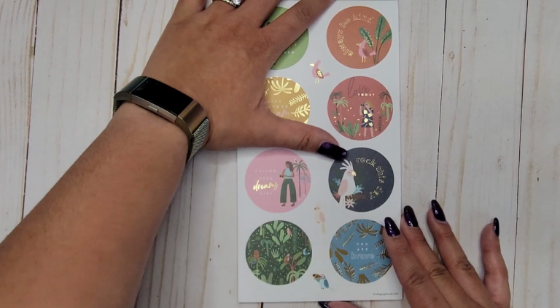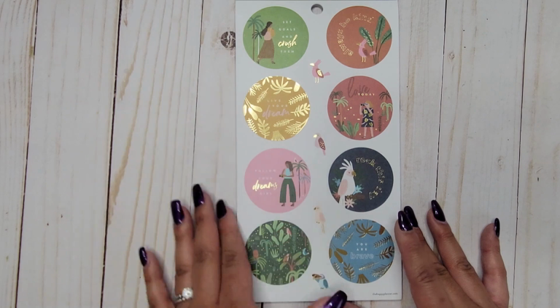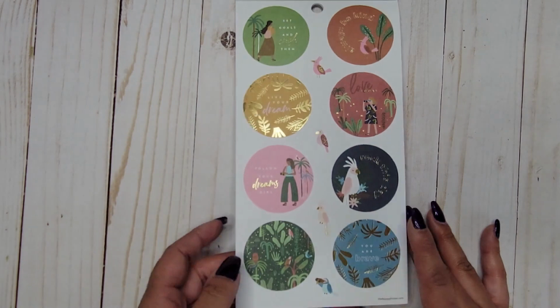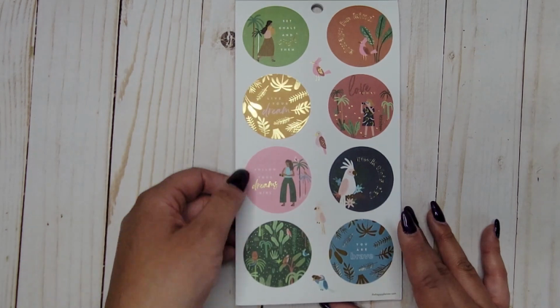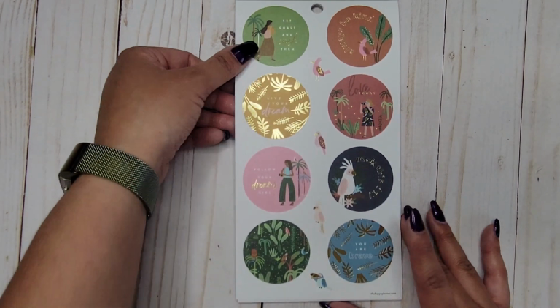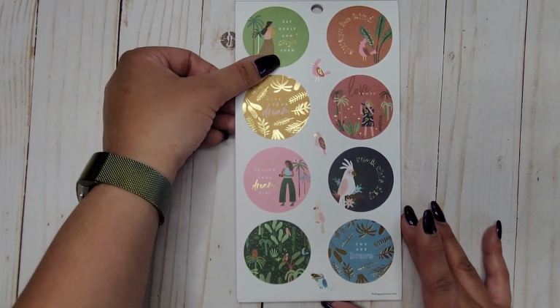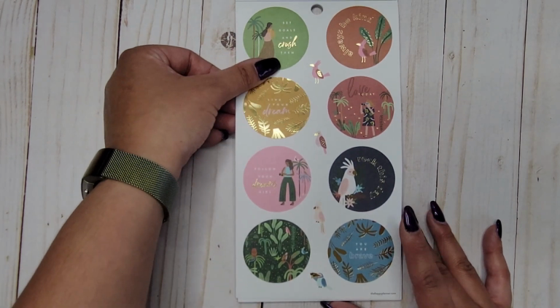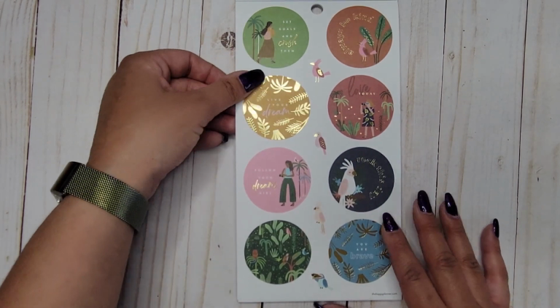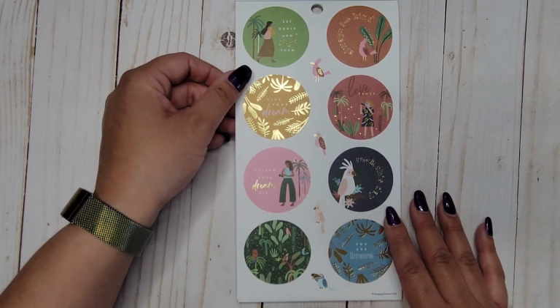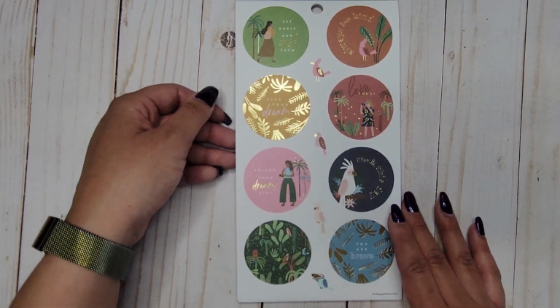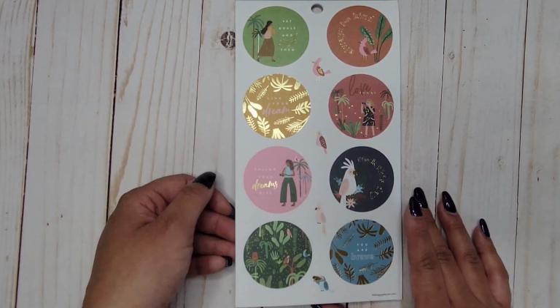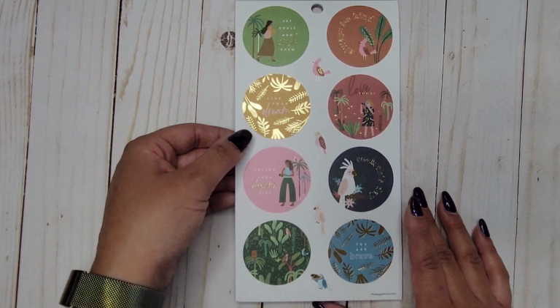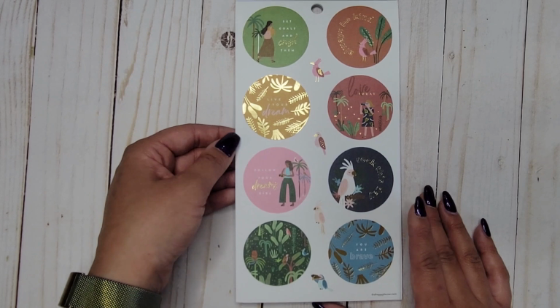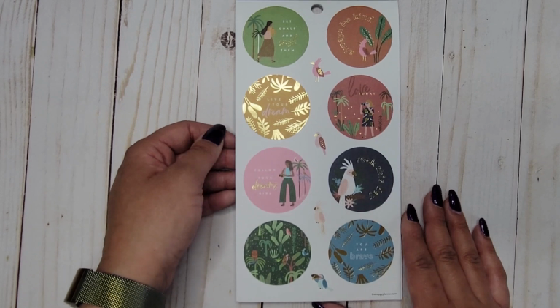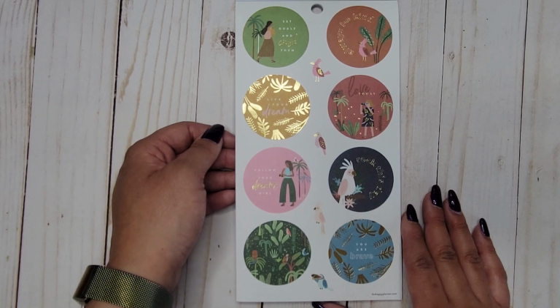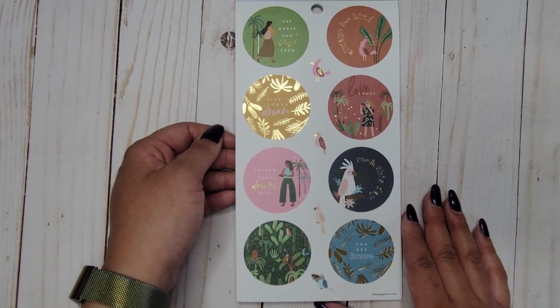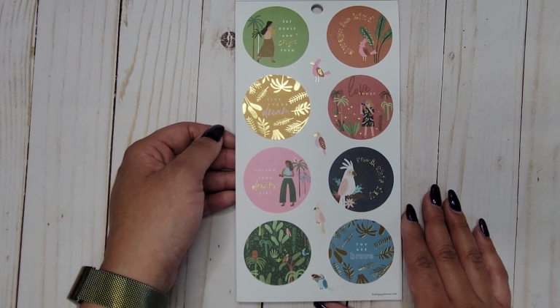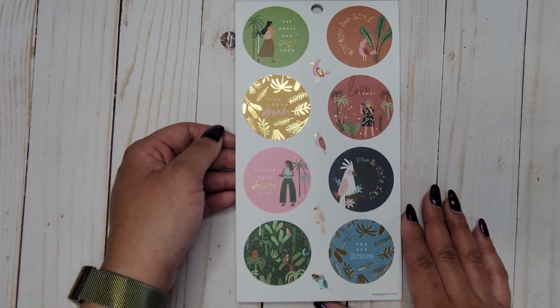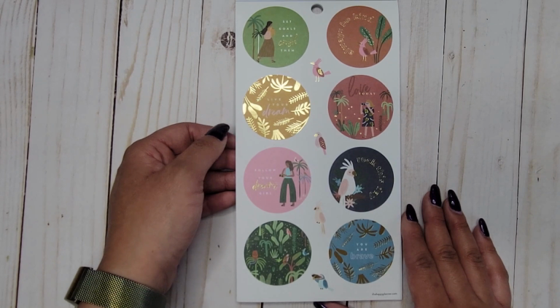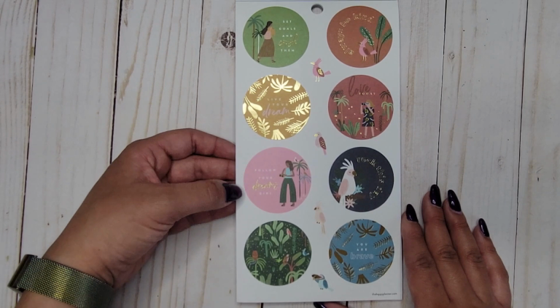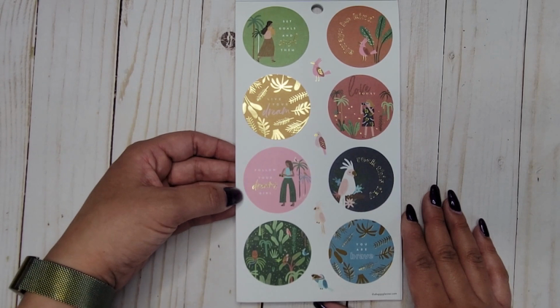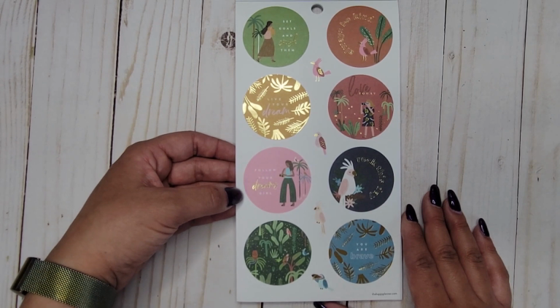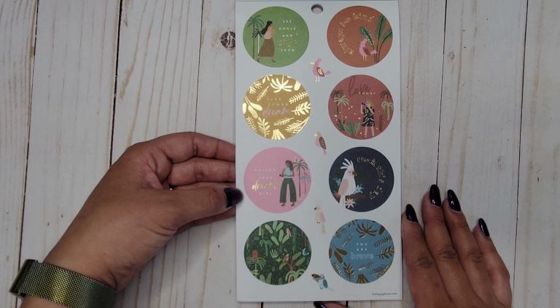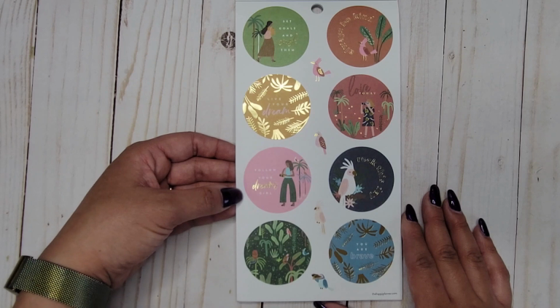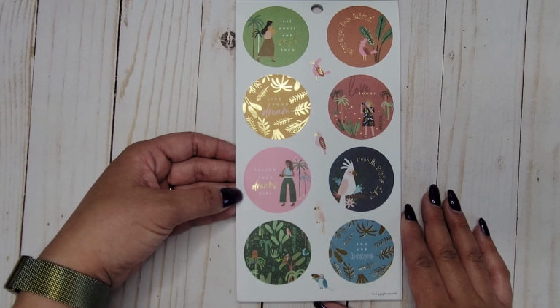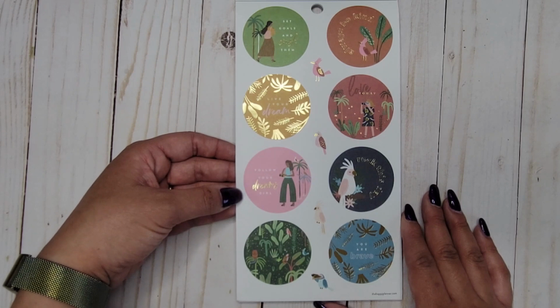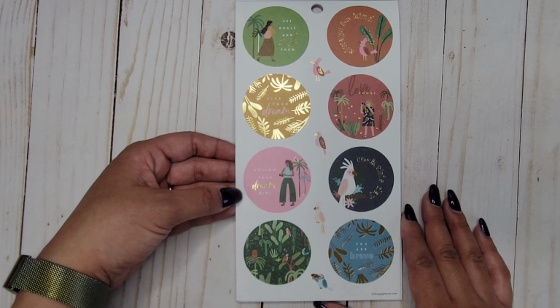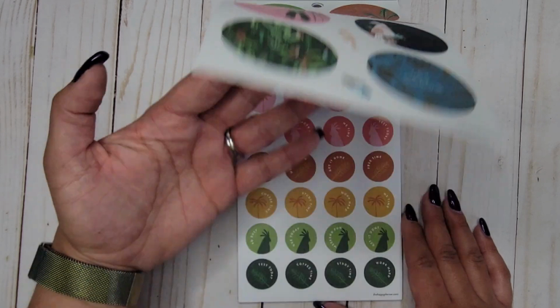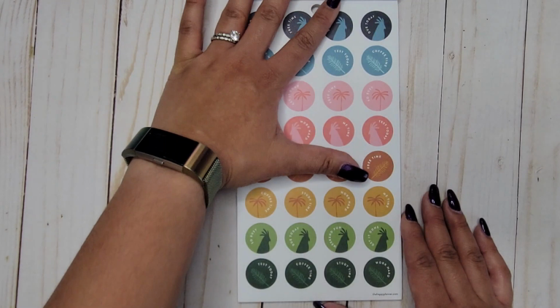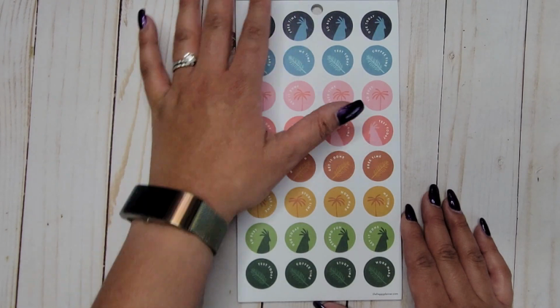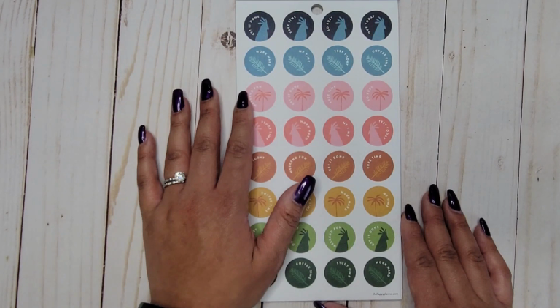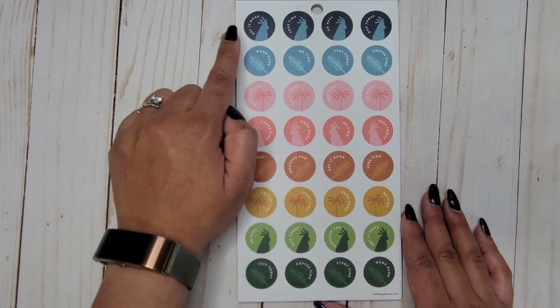Oh, I love this one! We have some washi strip-style sticker decorations, and then we get into quotes: 'set goals and crush them,' 'always be kind,' 'live your dream,' 'love today,' 'rock this day,' 'follow your dreams girl,' and 'you are brave.' Those are so cute.